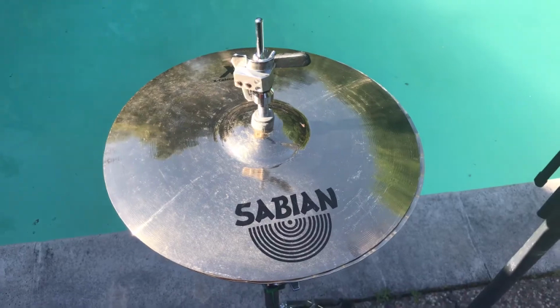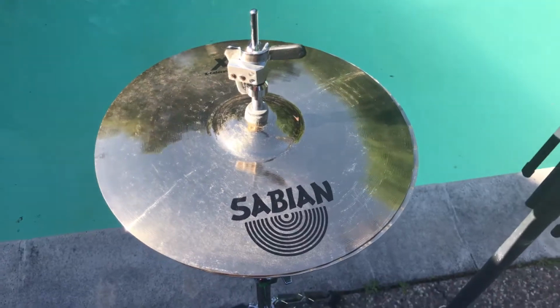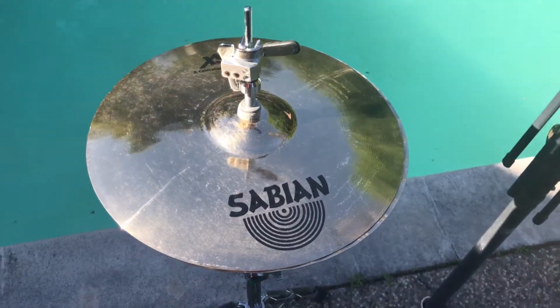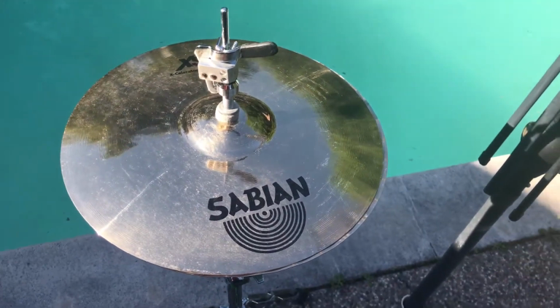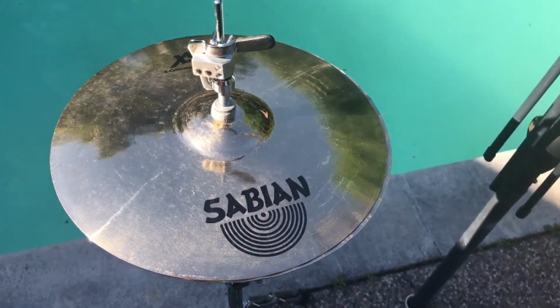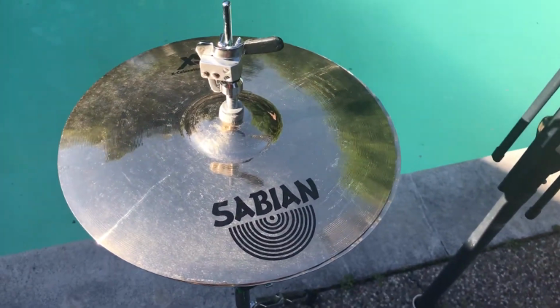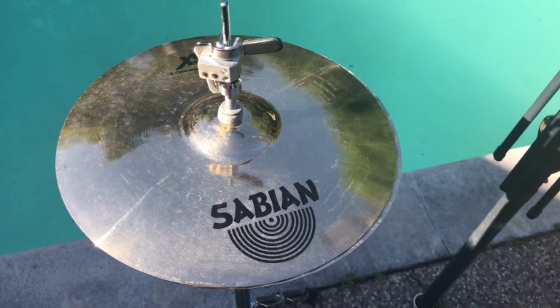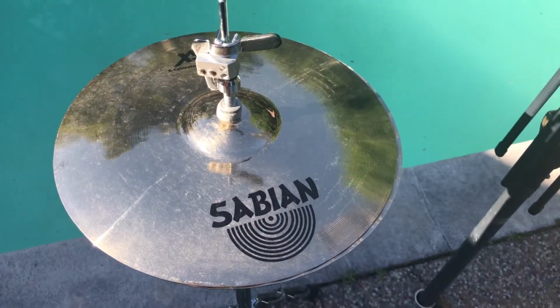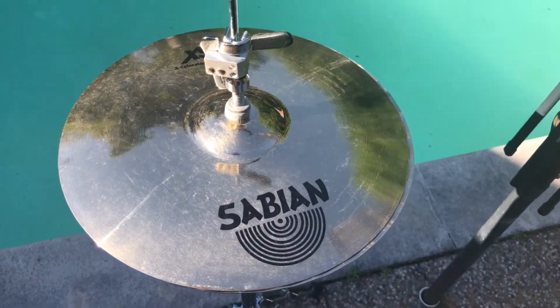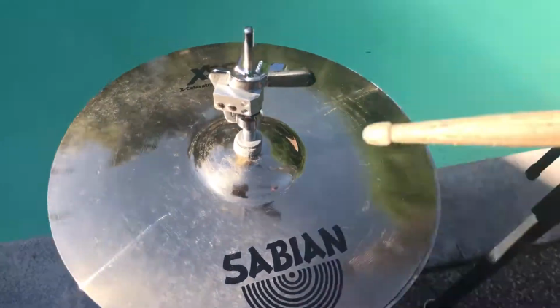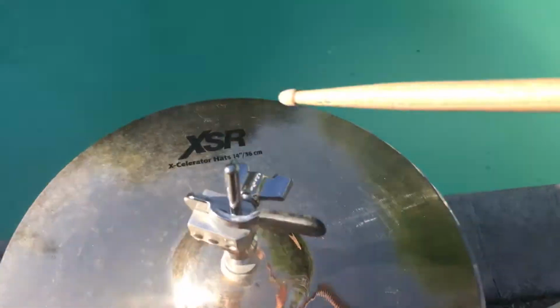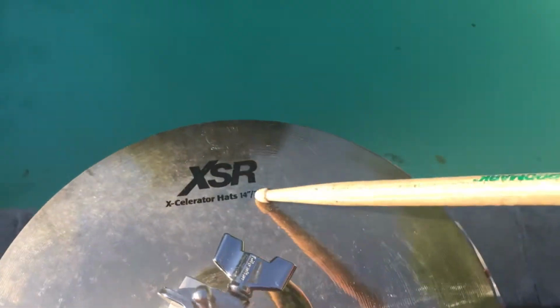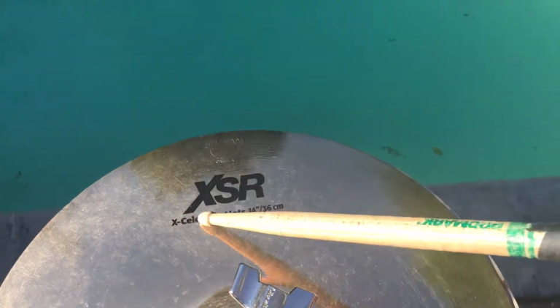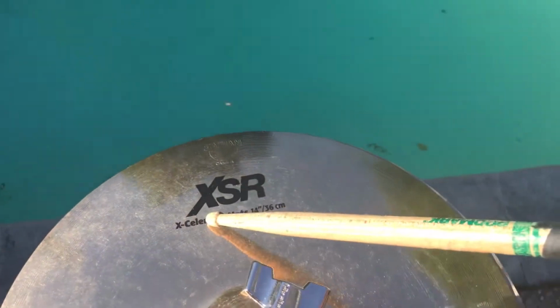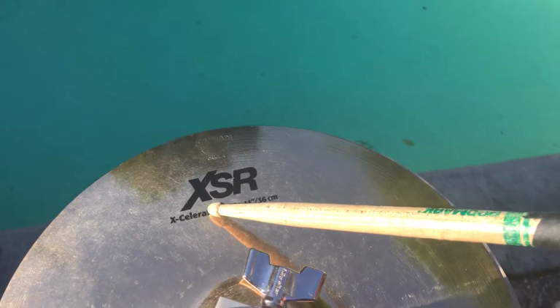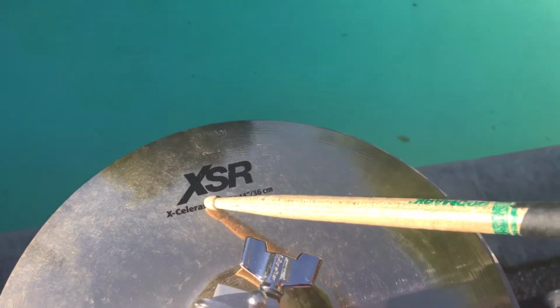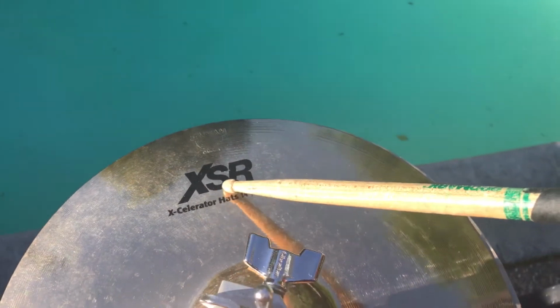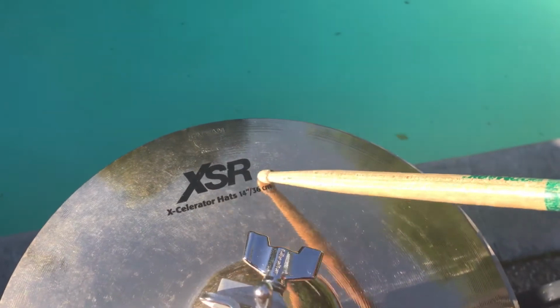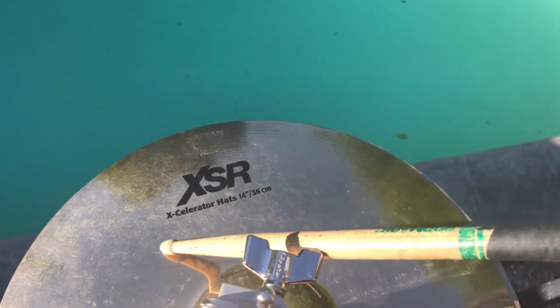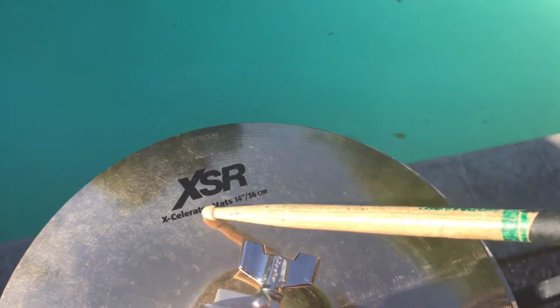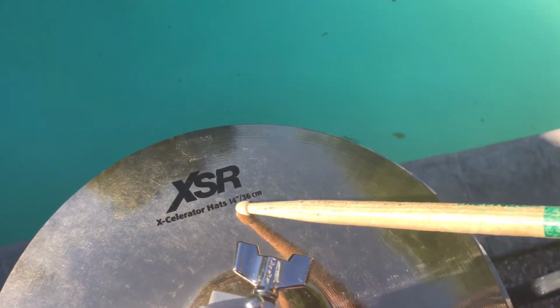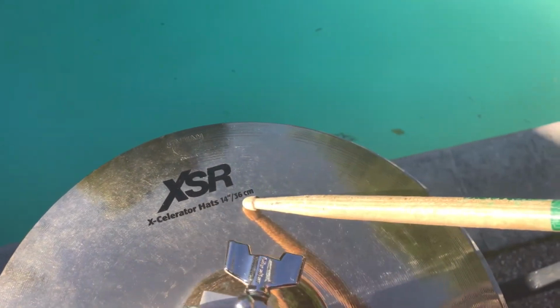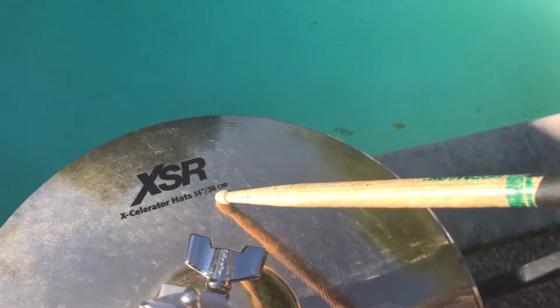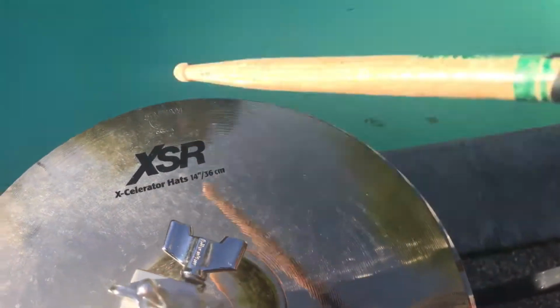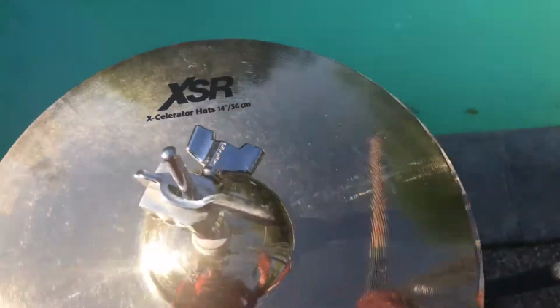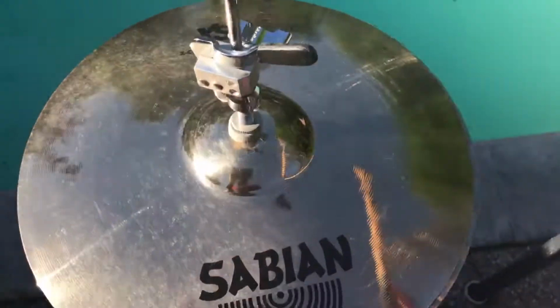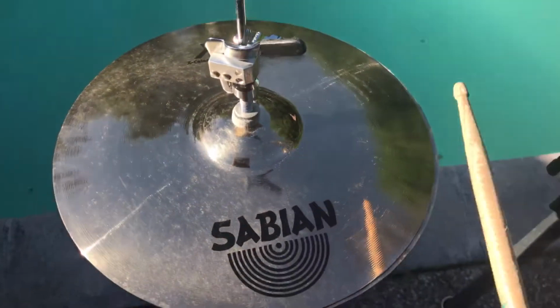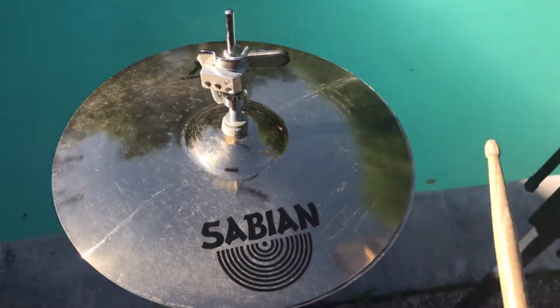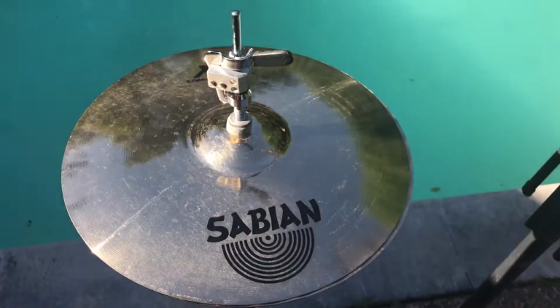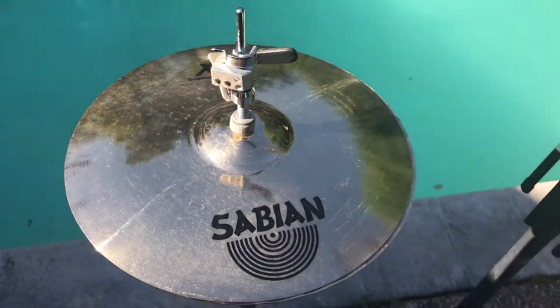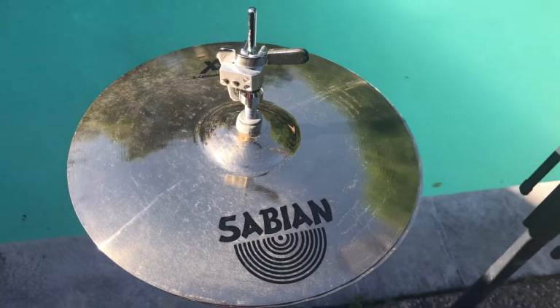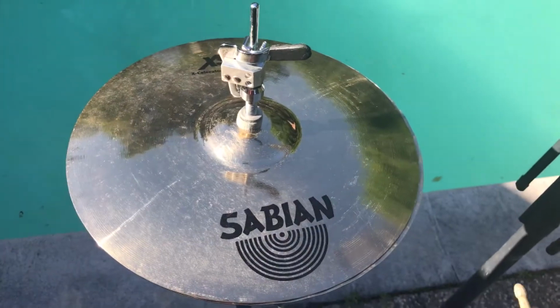Good morning, how's it going with y'all. Today we got some Sabian XSR X-Celerator Hi-Hats 14 inch and as you can tell, we're going to modify these cymbals.